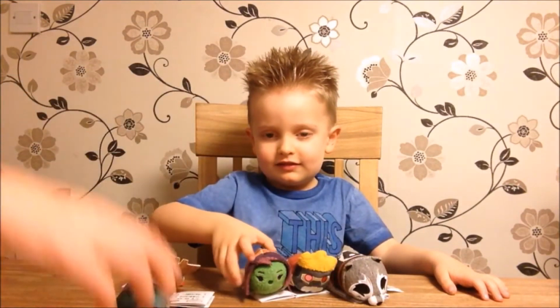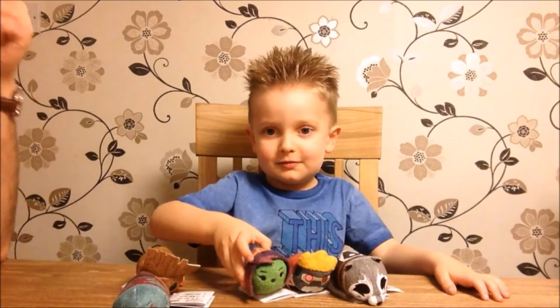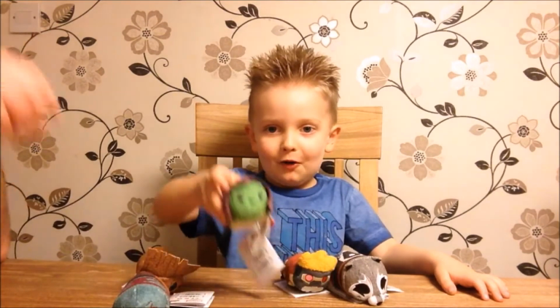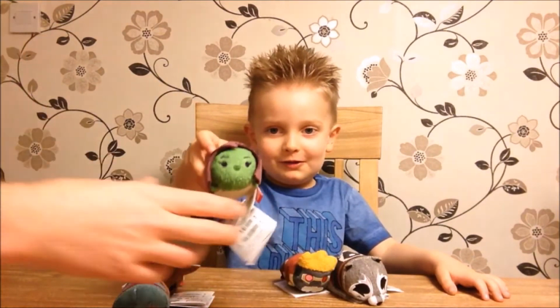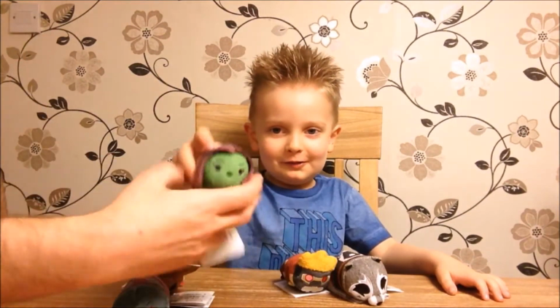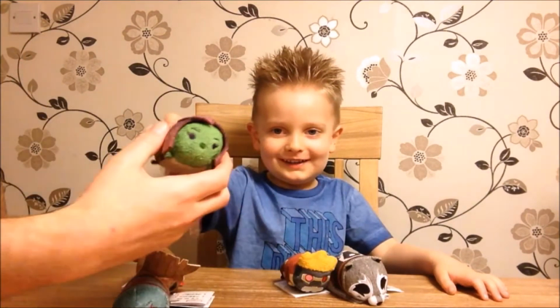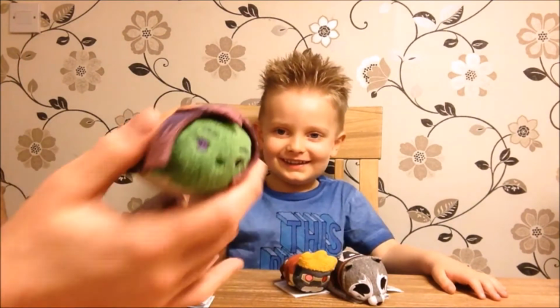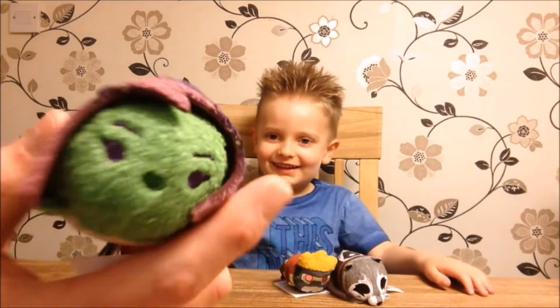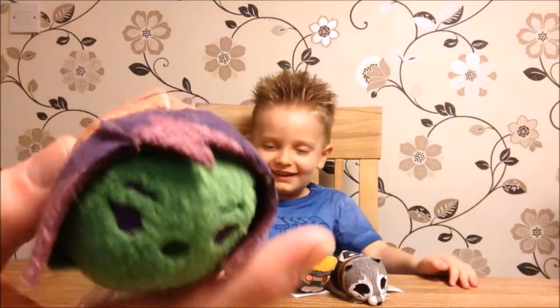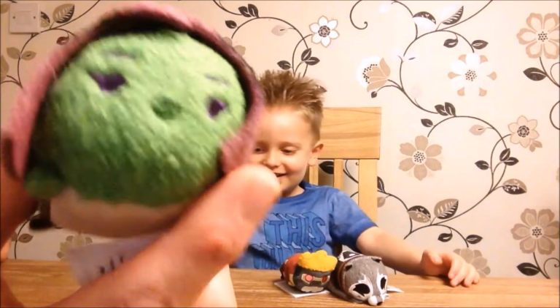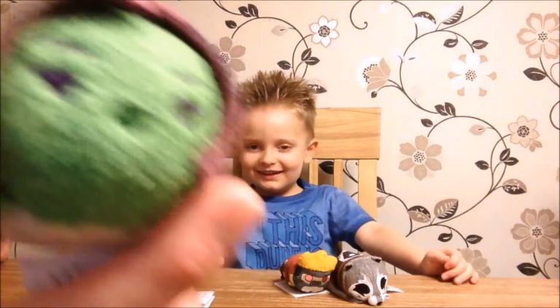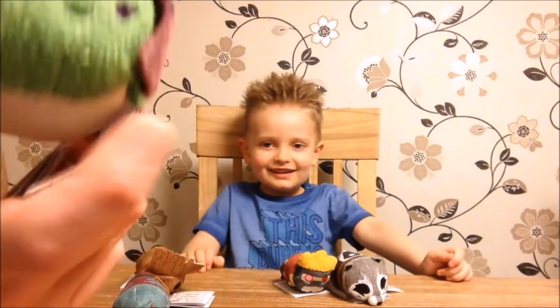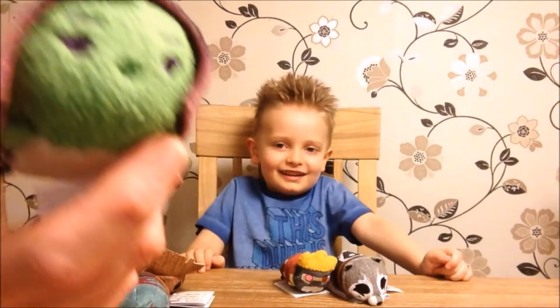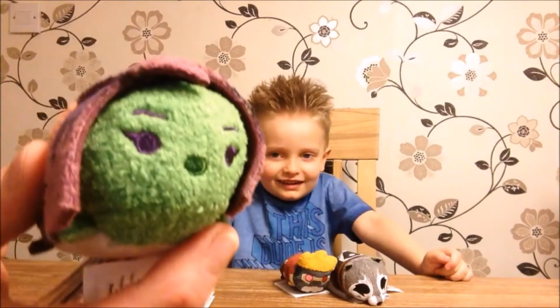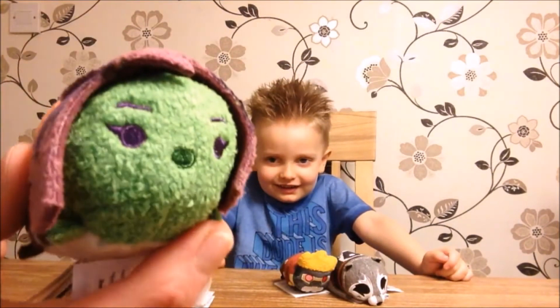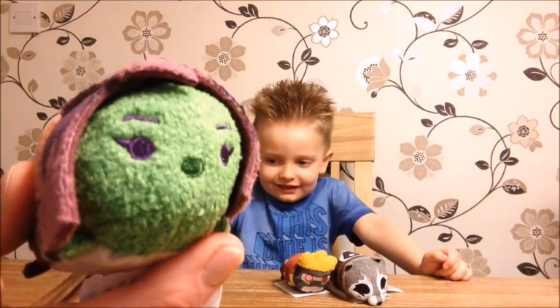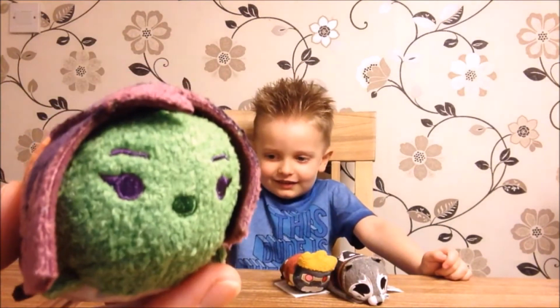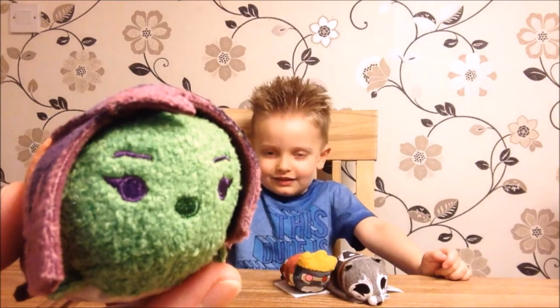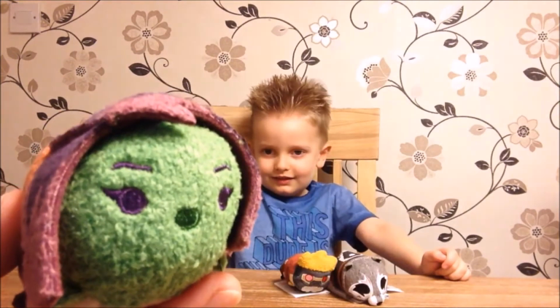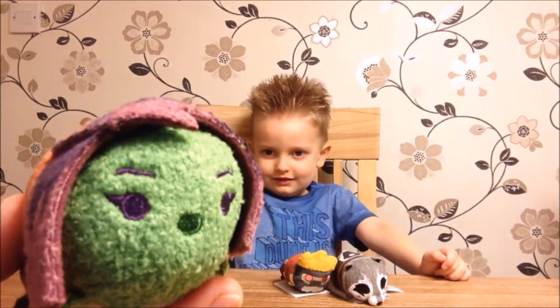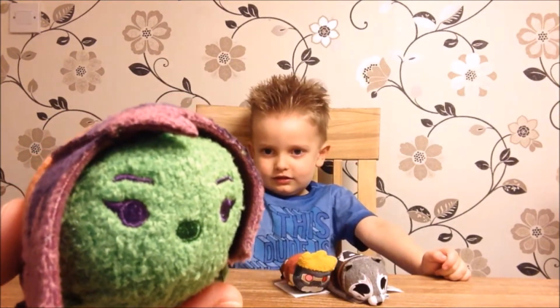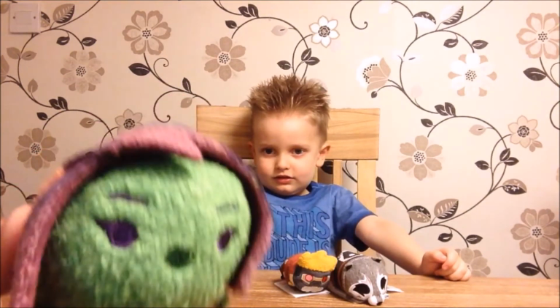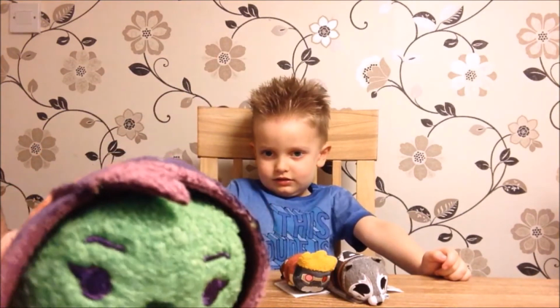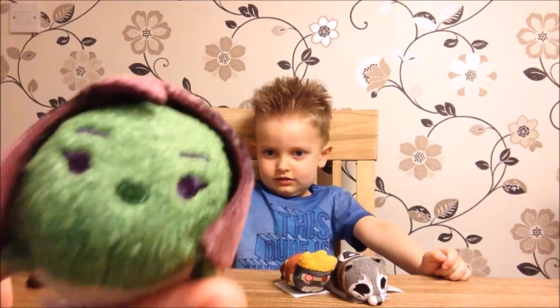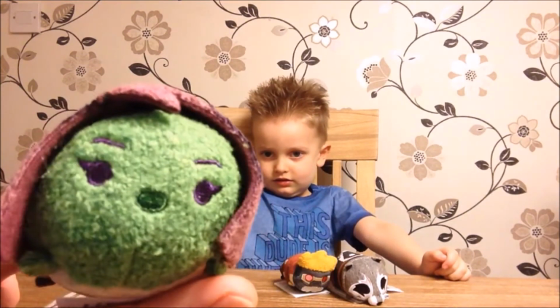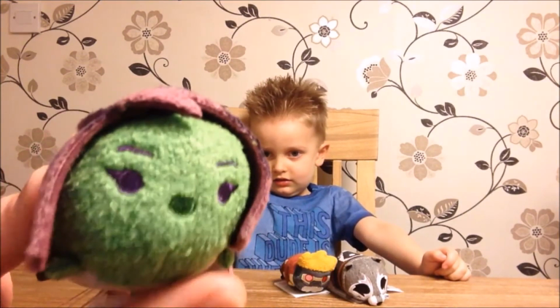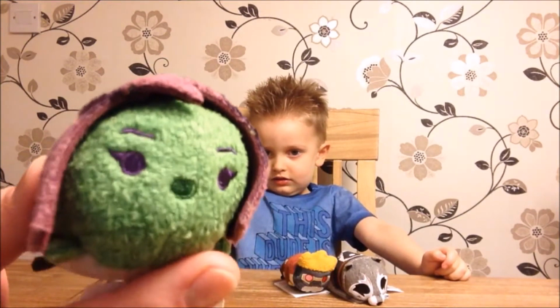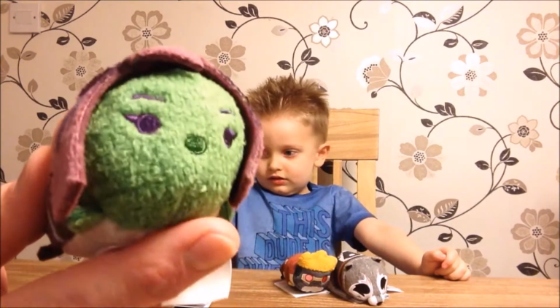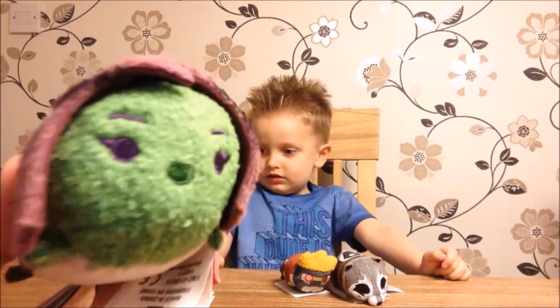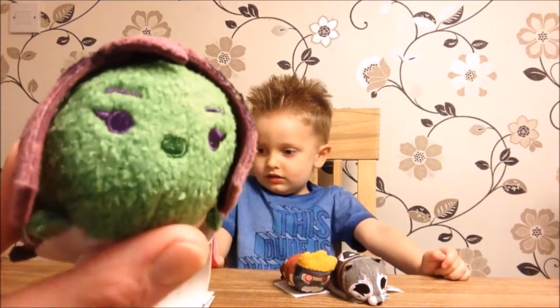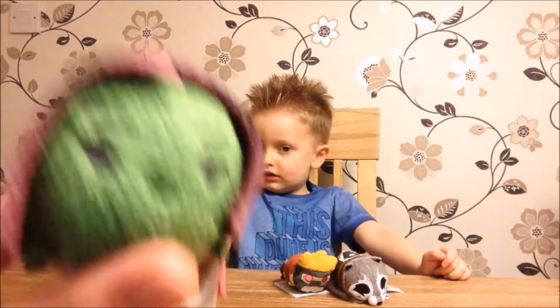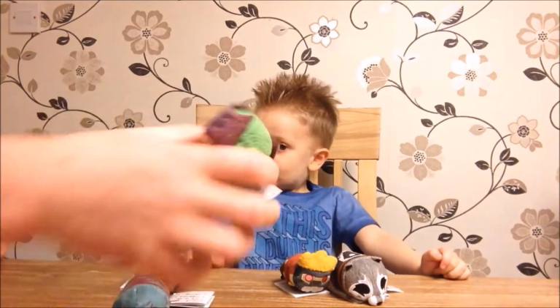It's Drax with his tattoos on his back. Who's next? Gamora. There she is. She looks very much like one of the other ones, and I can't think who. I'm sure we'll find out during this video.